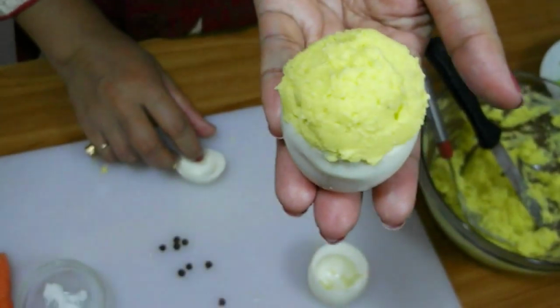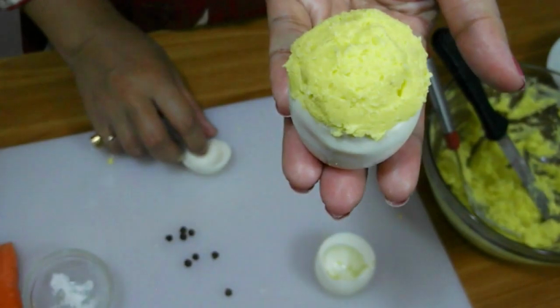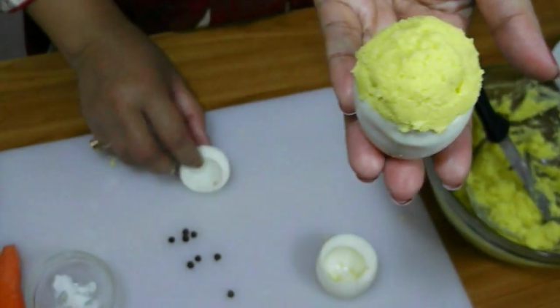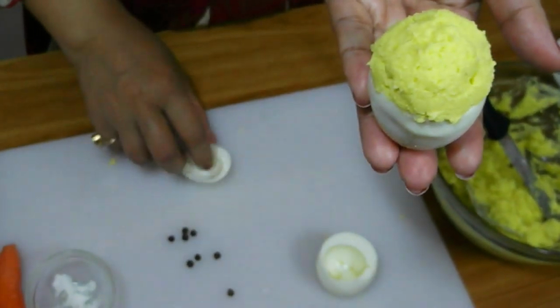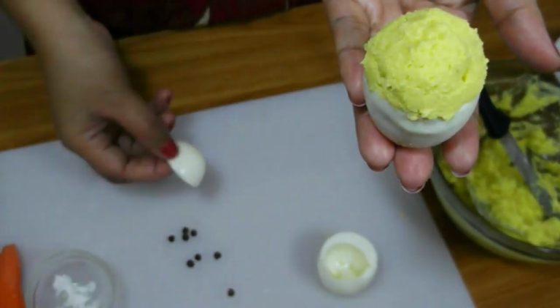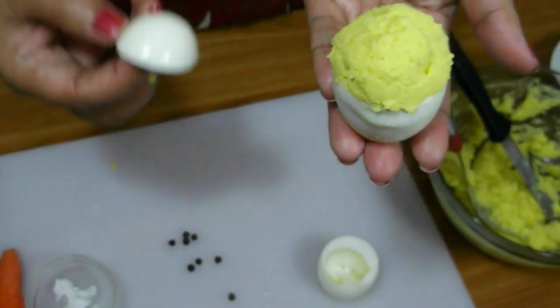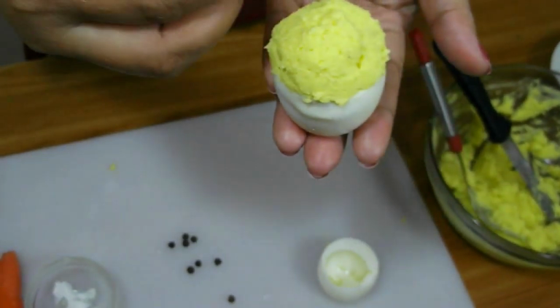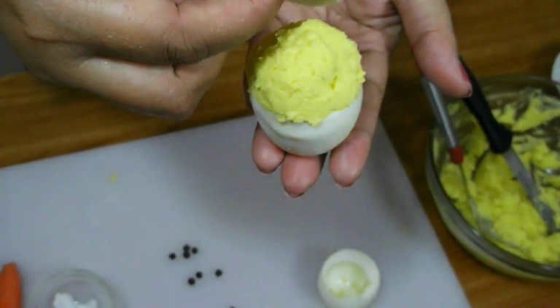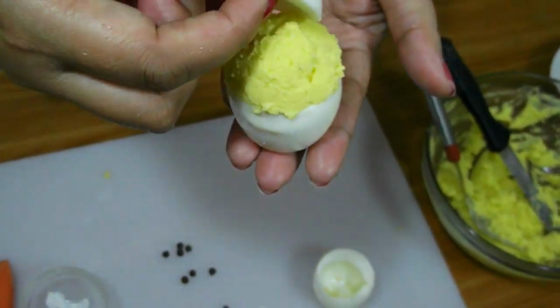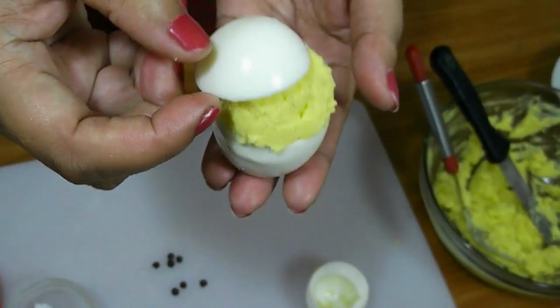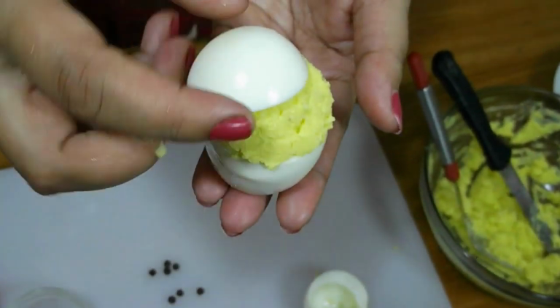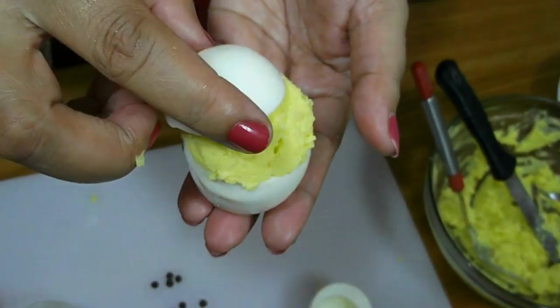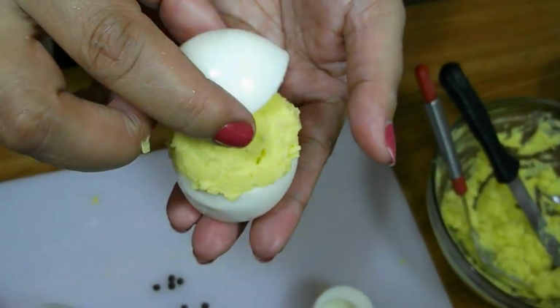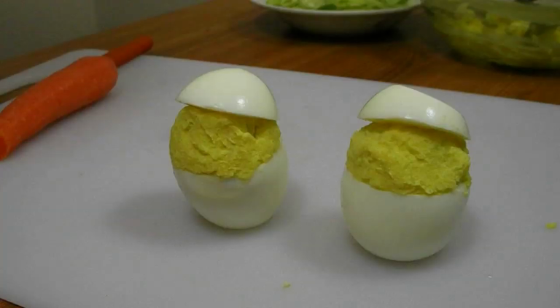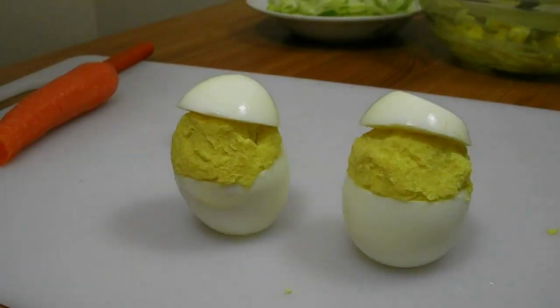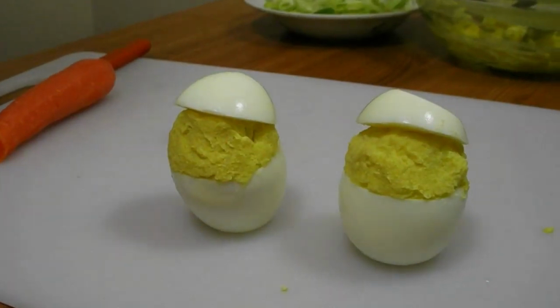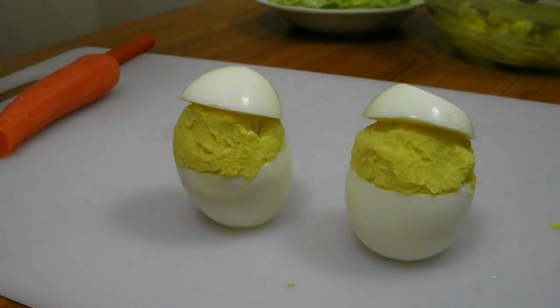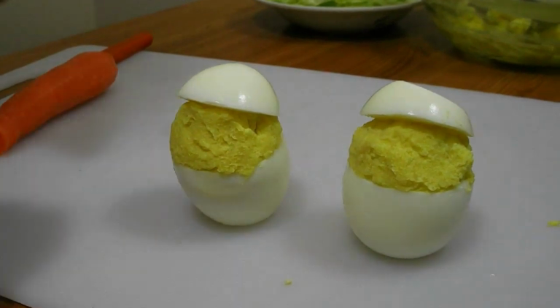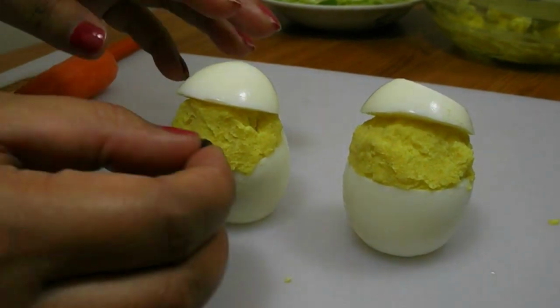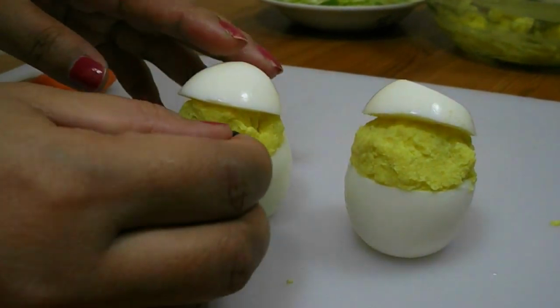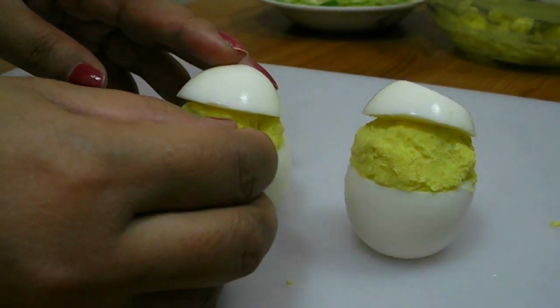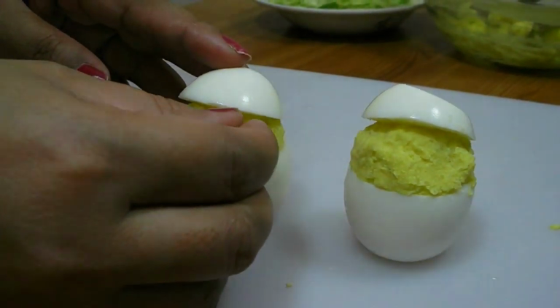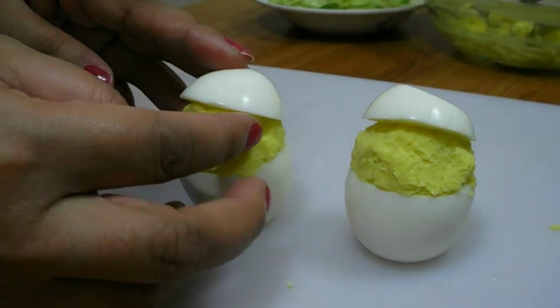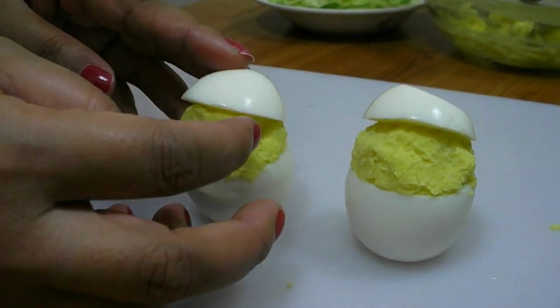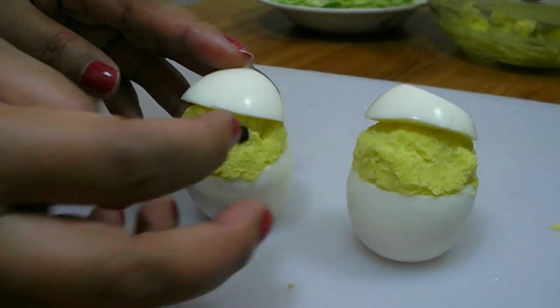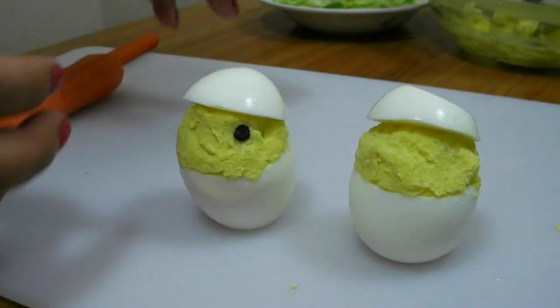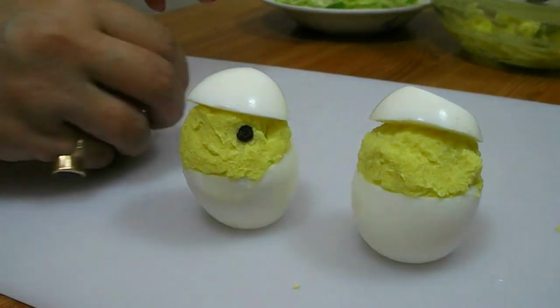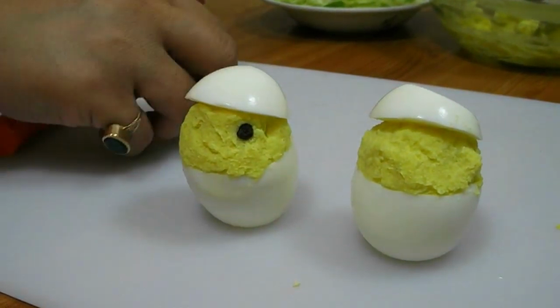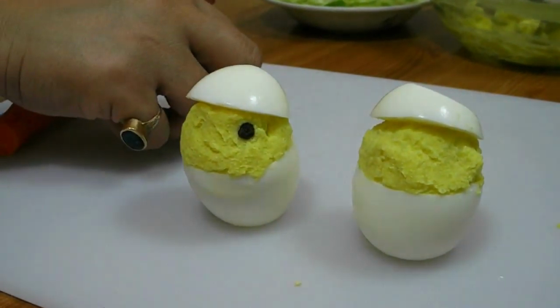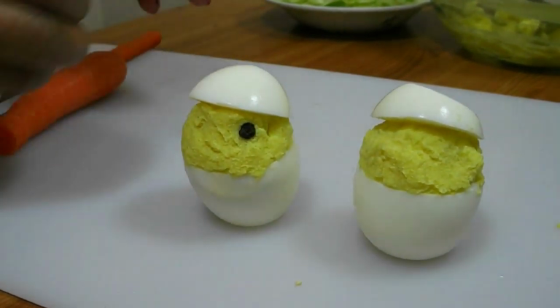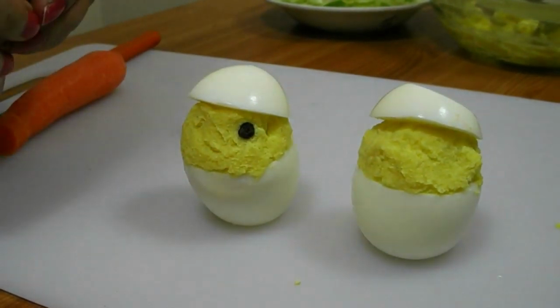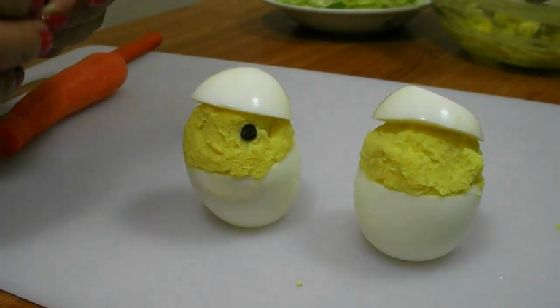Now add the smaller portion of the boiled egg over the filling. Add the pepper corns to the yellow filling so that it looks like the eyes of a bird.